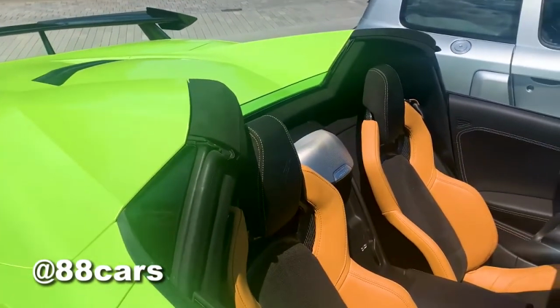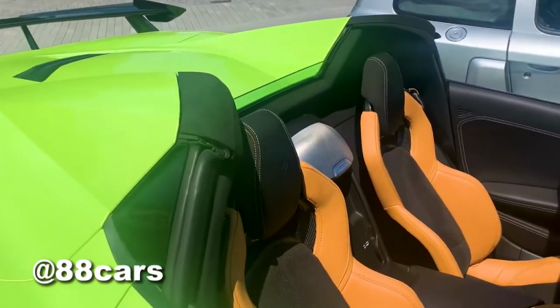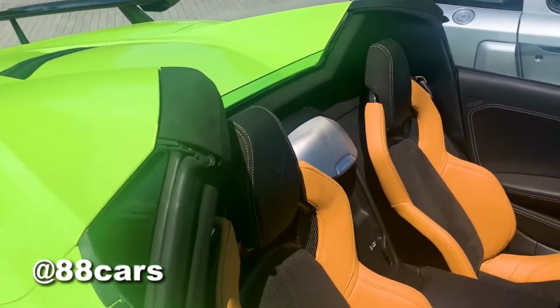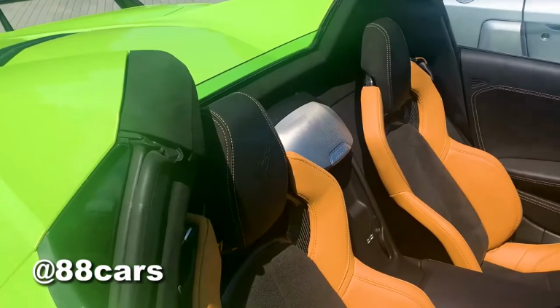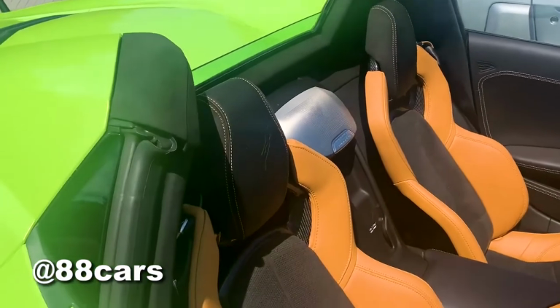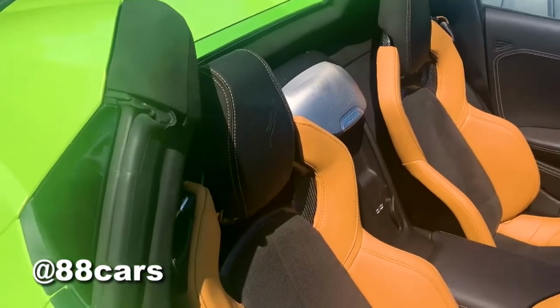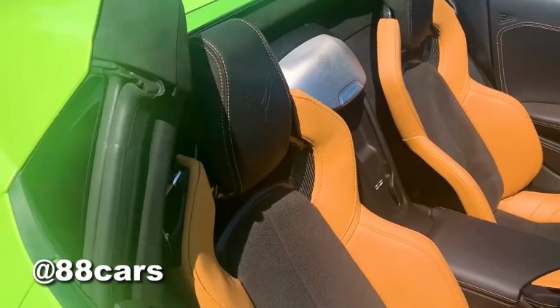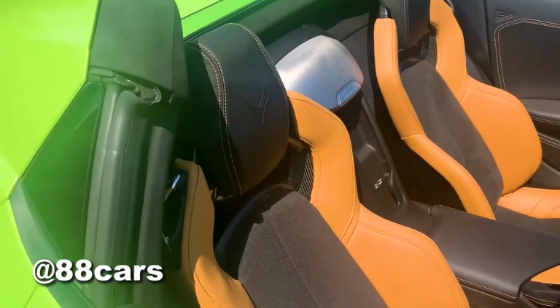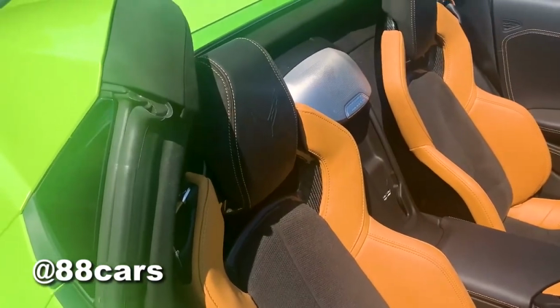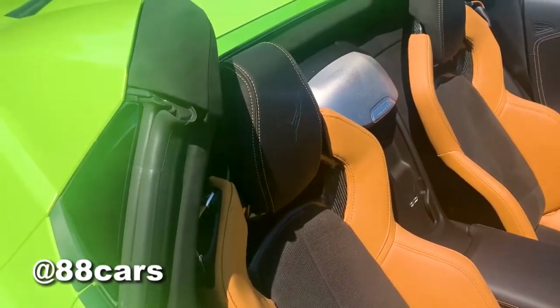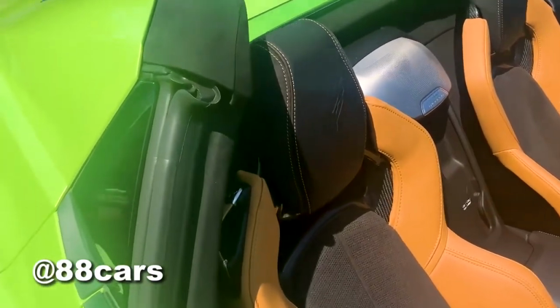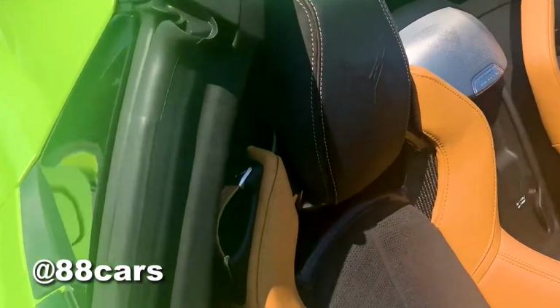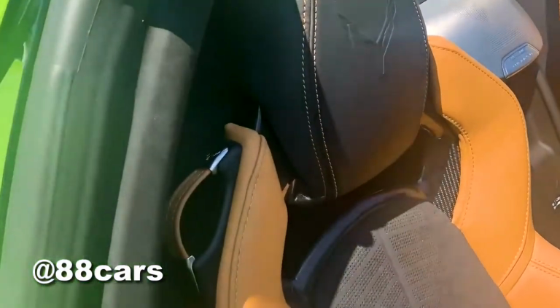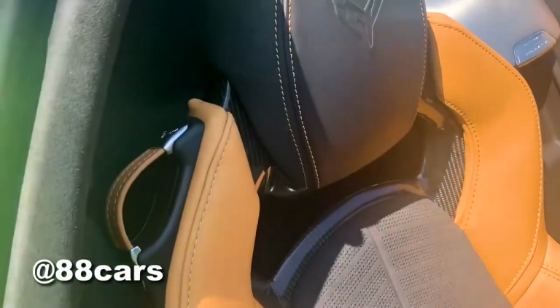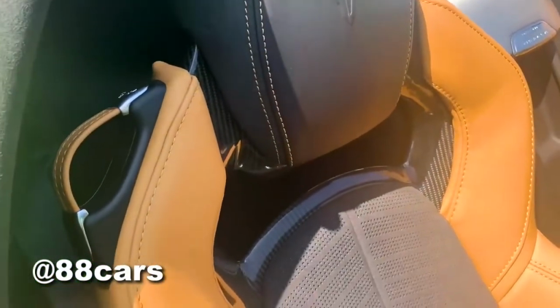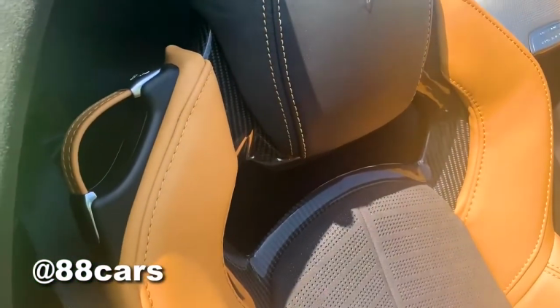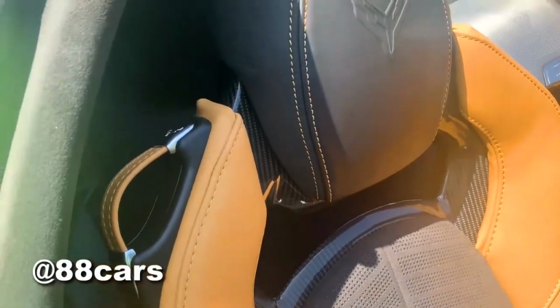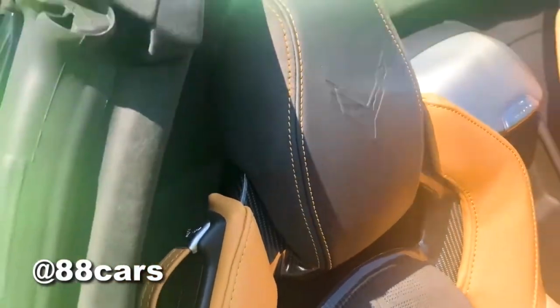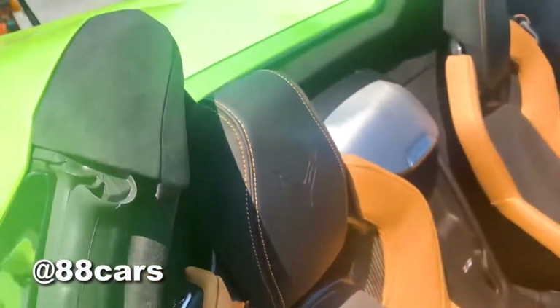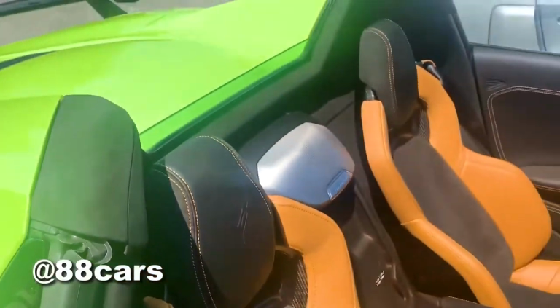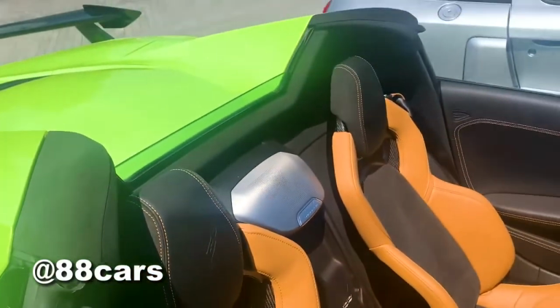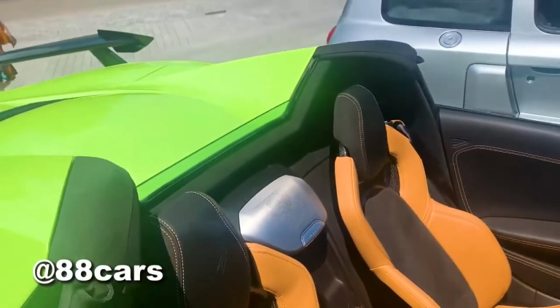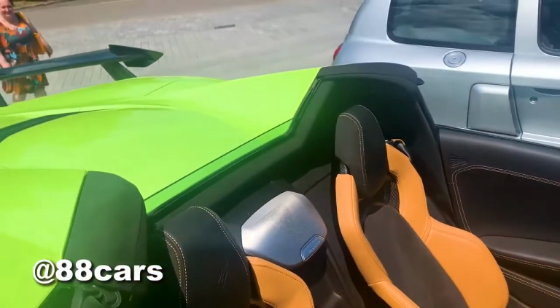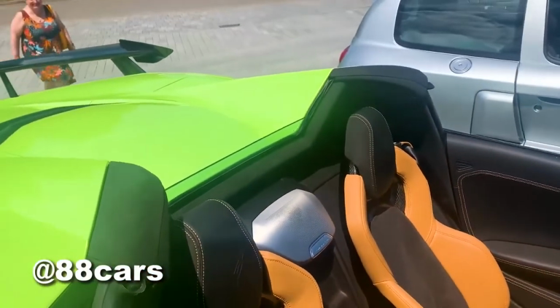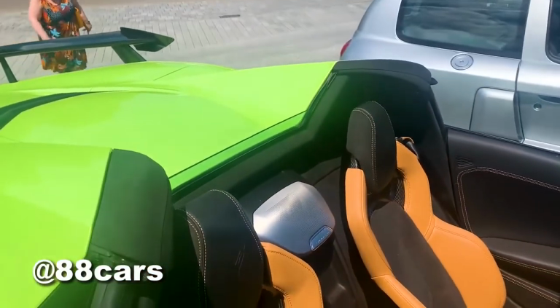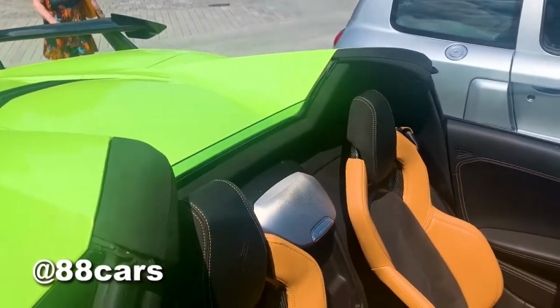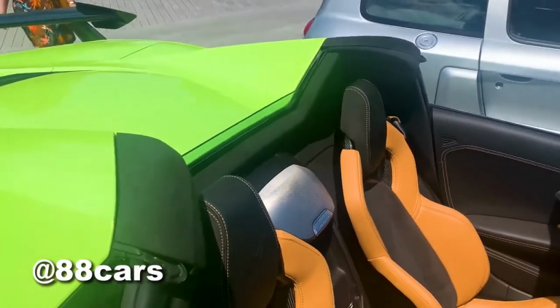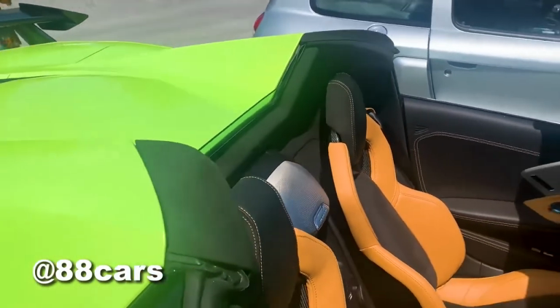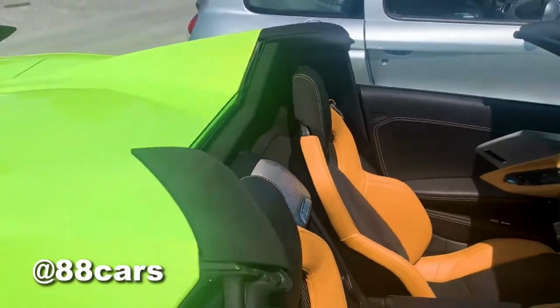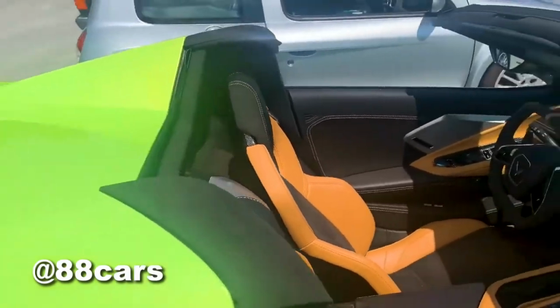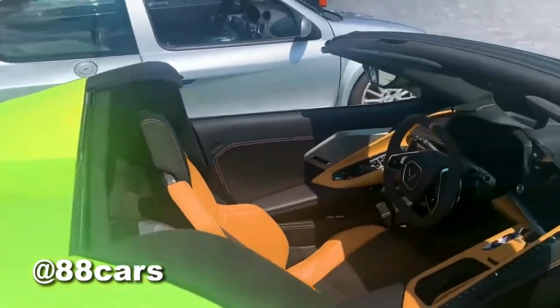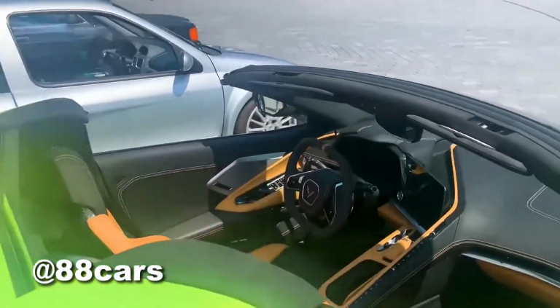They actually used carbon in the seats as well. You can have a look here and also in the middle for the sound system.